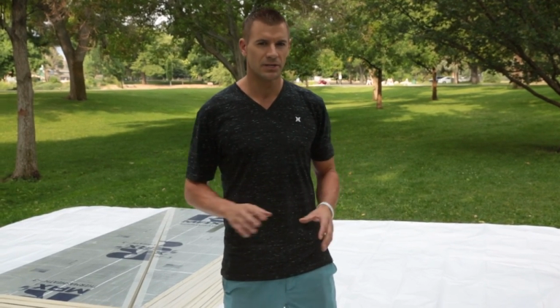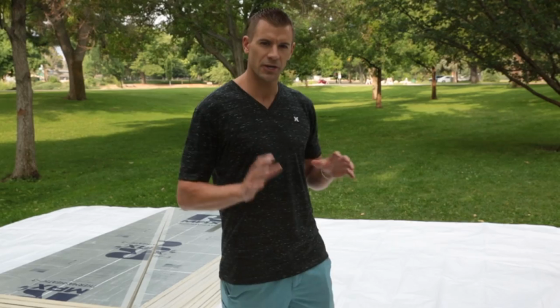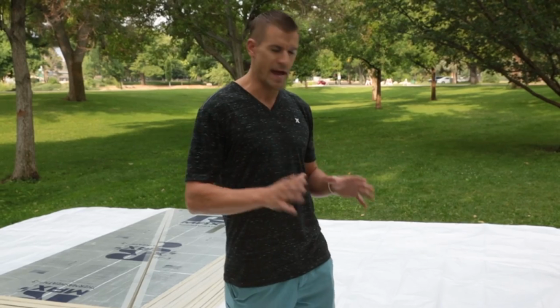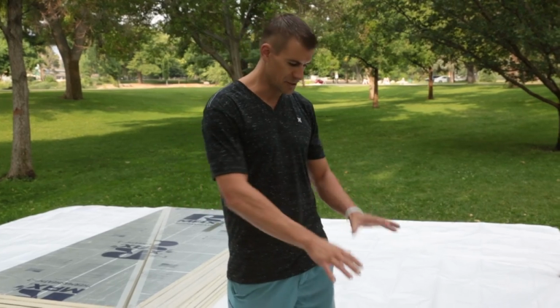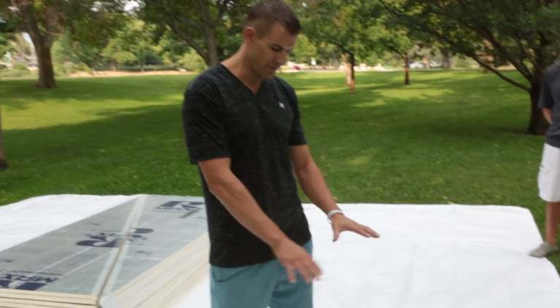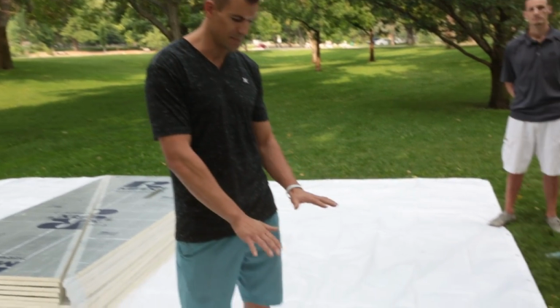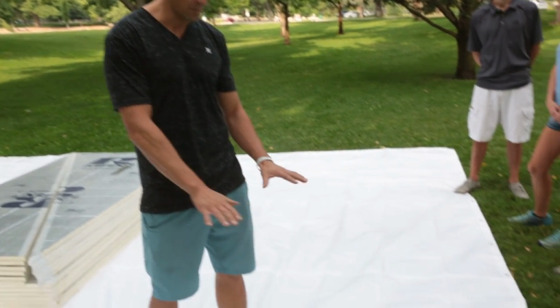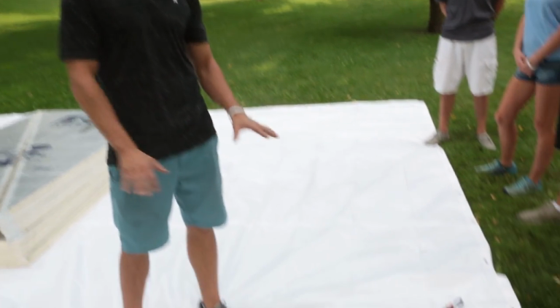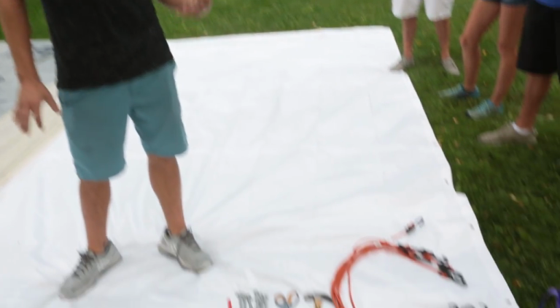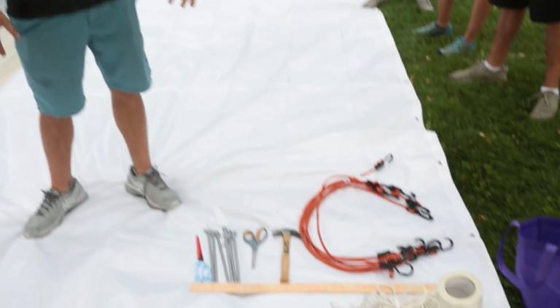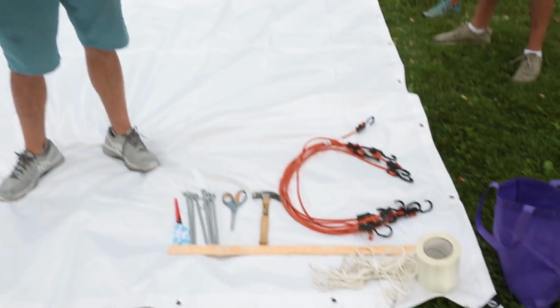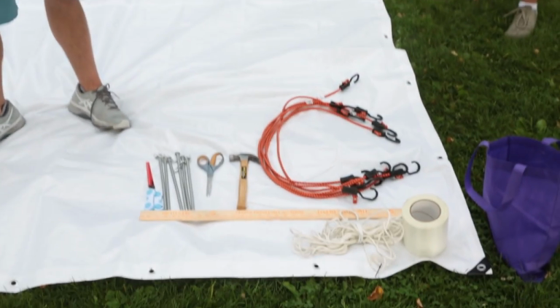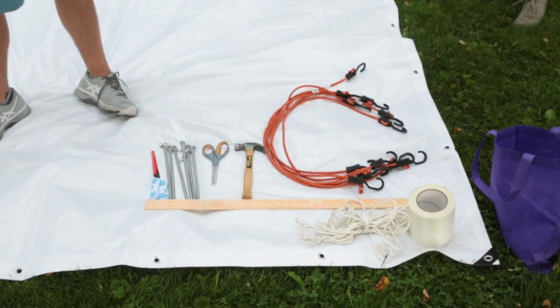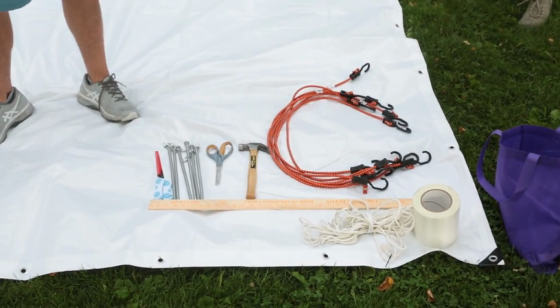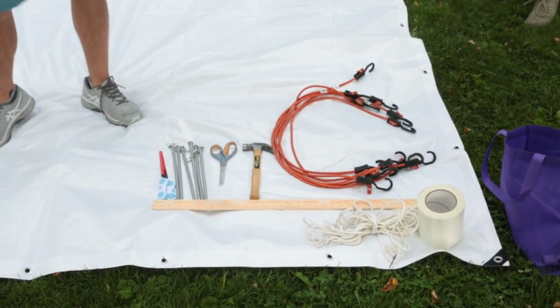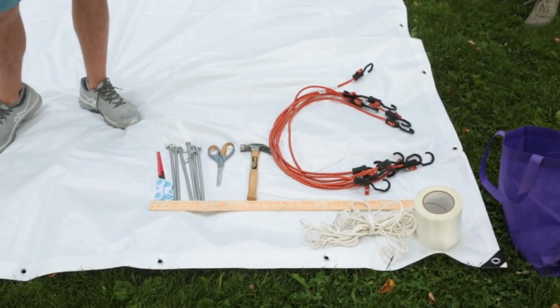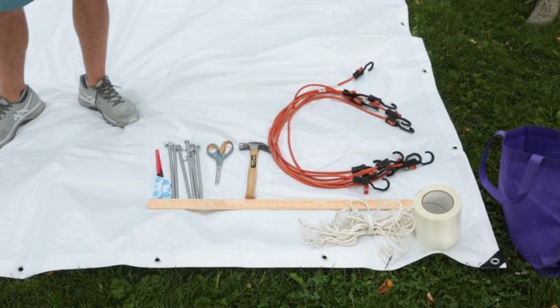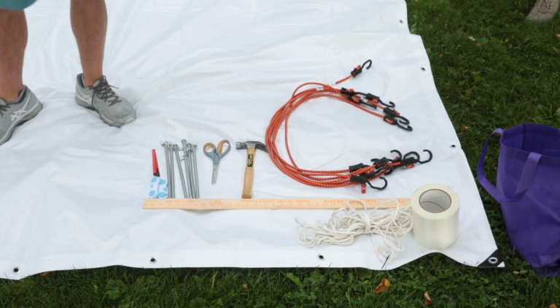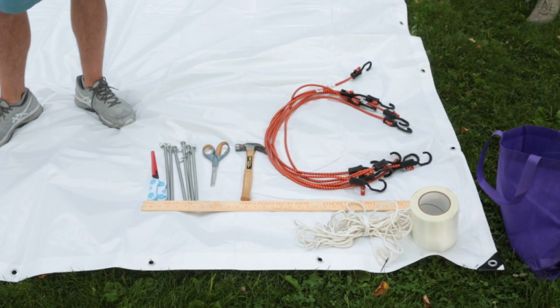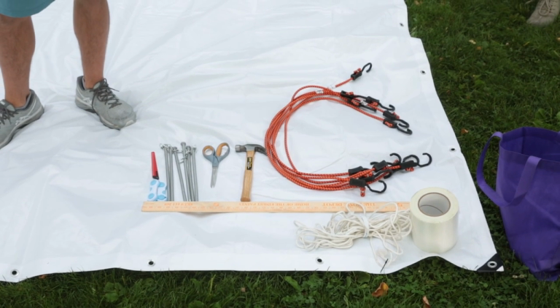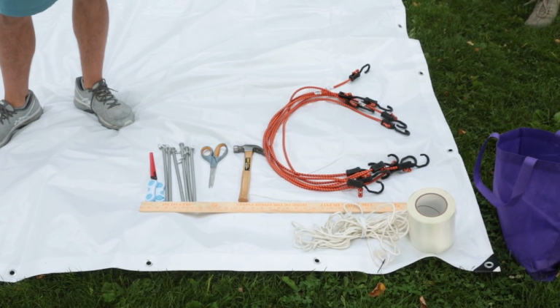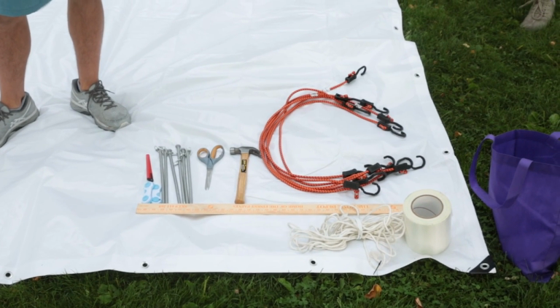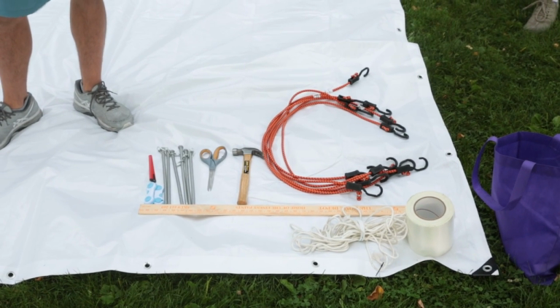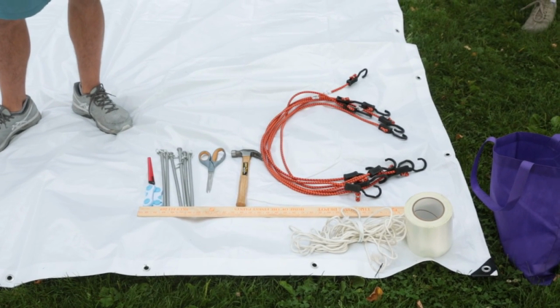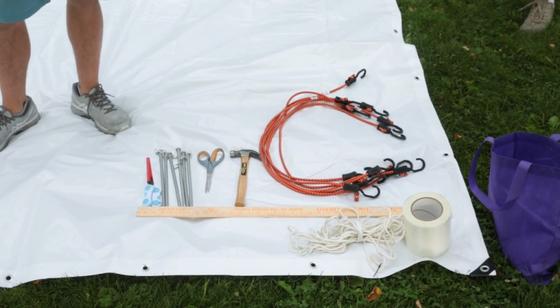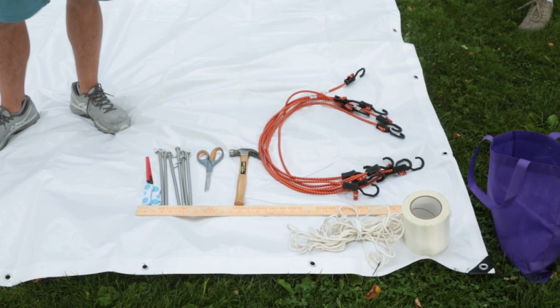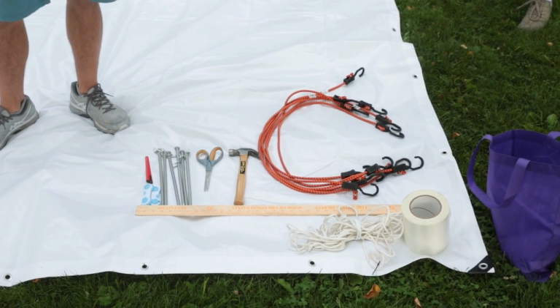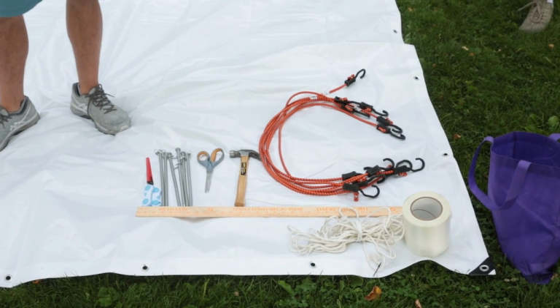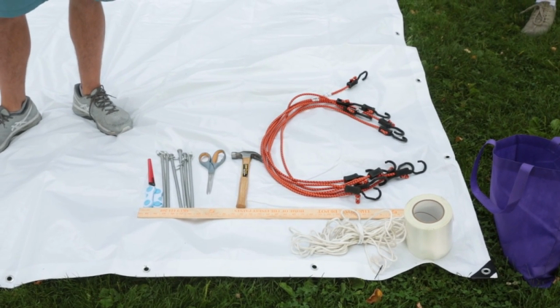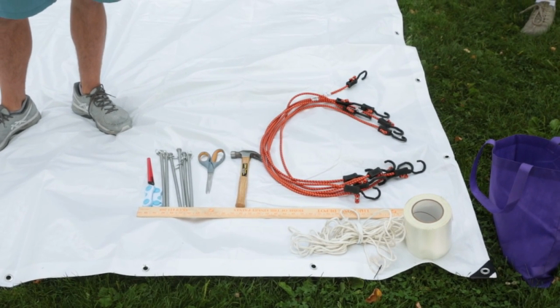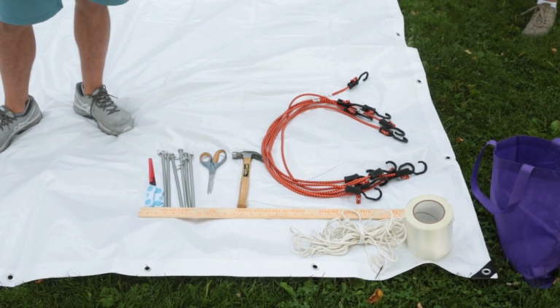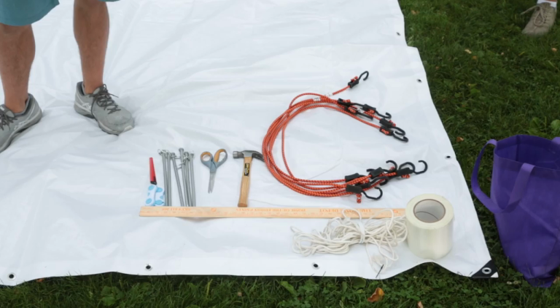The goodie bag has your different items that come with it. You have your hammer, your scissors, your nail spikes, as well as your anchoring system and your bungee system to anchor it down, and your full roll of bifilament tape.